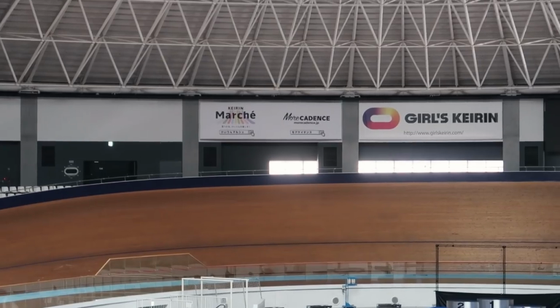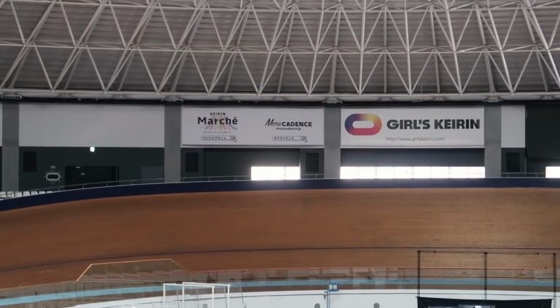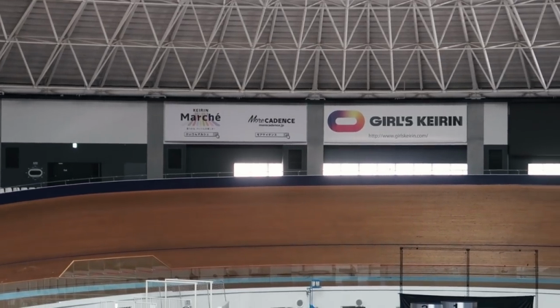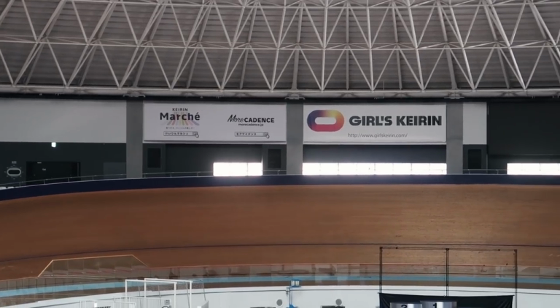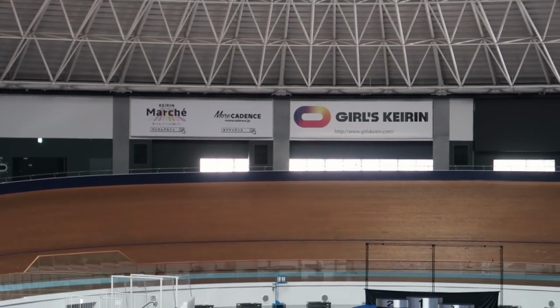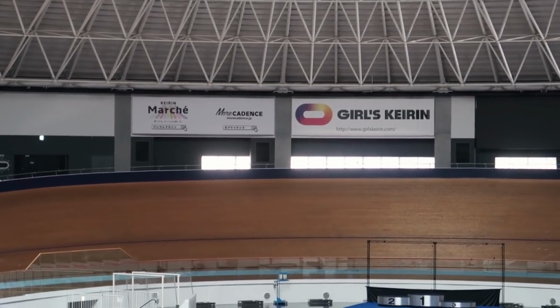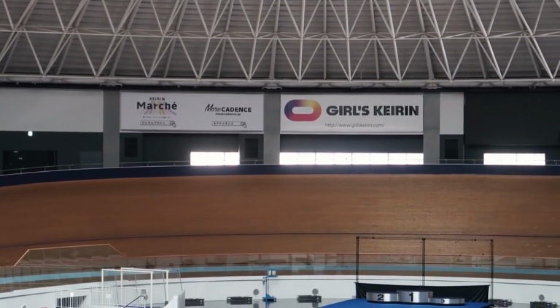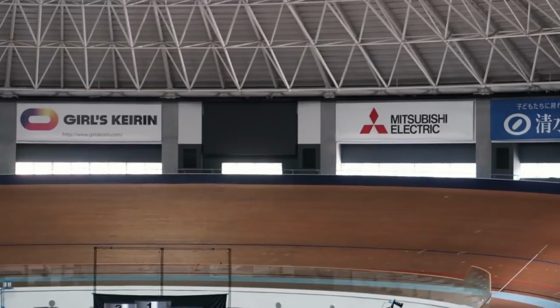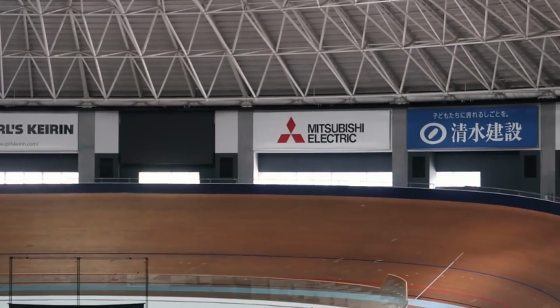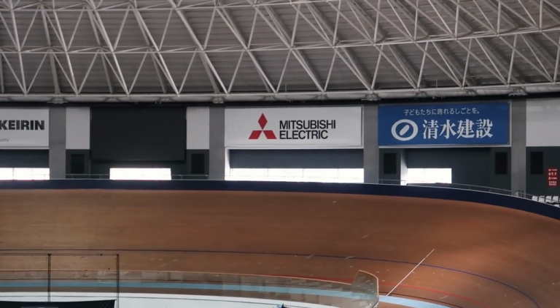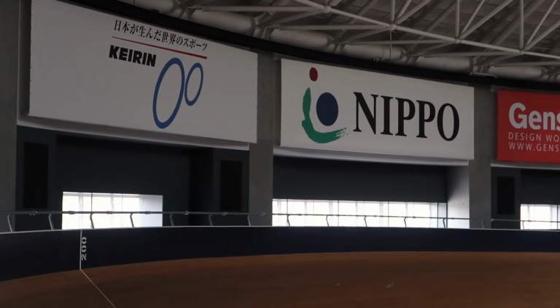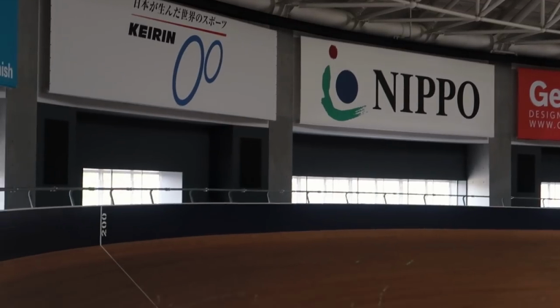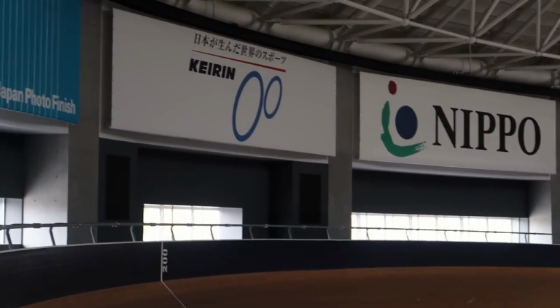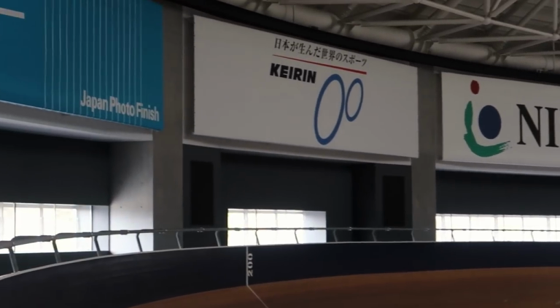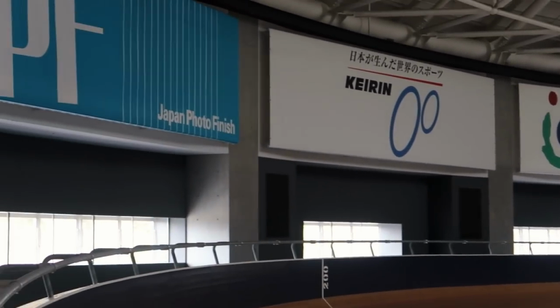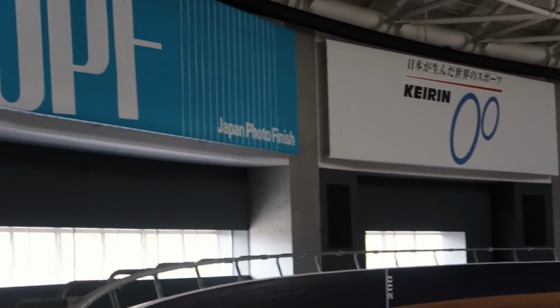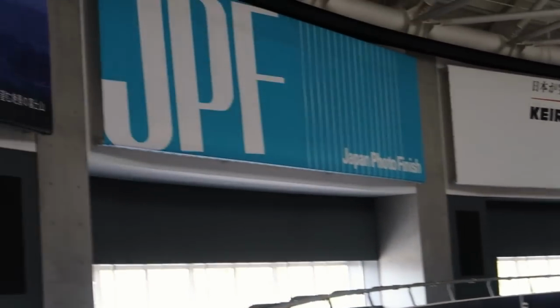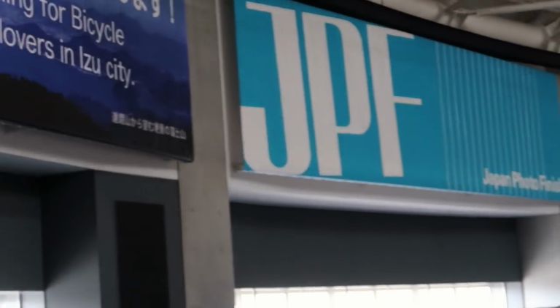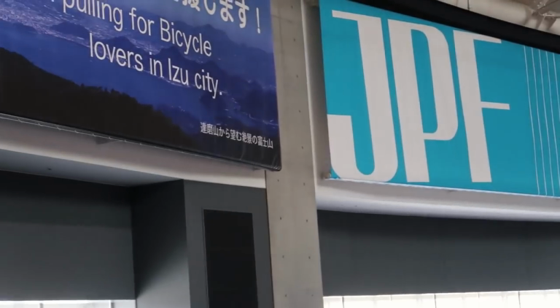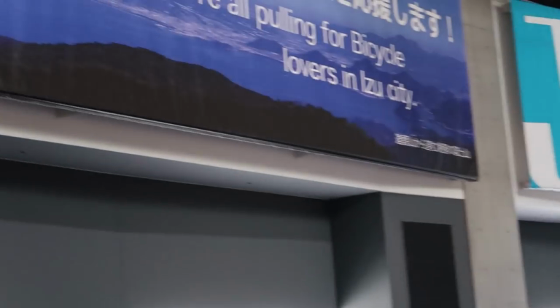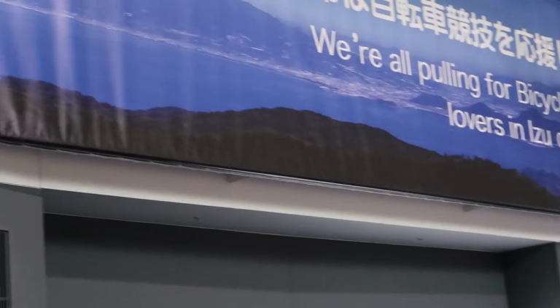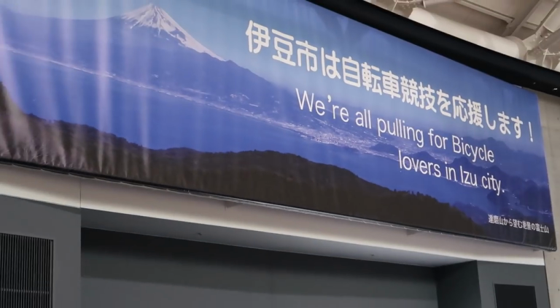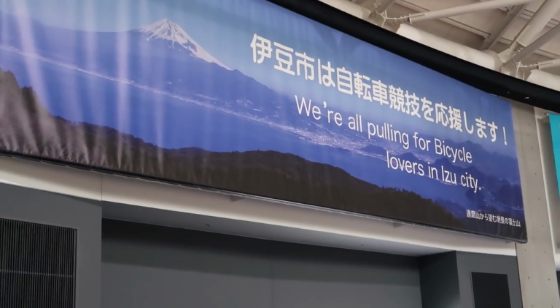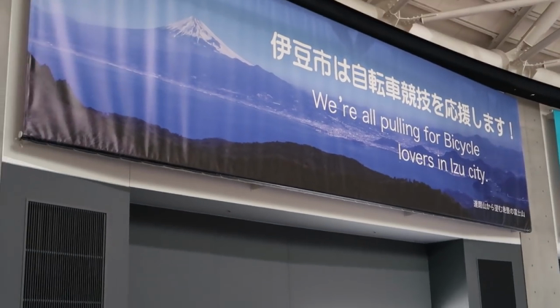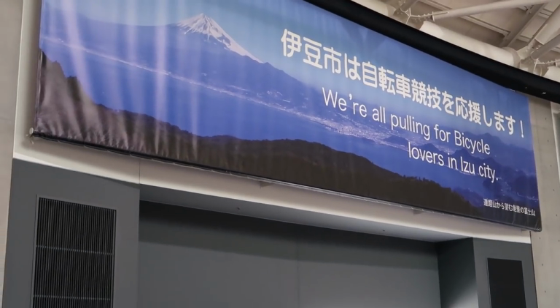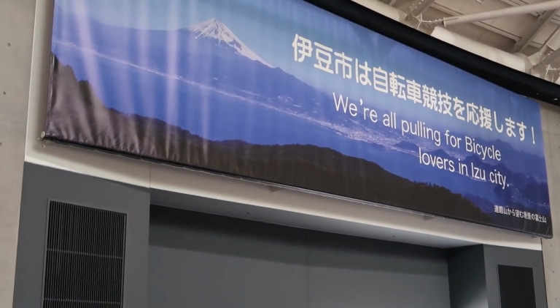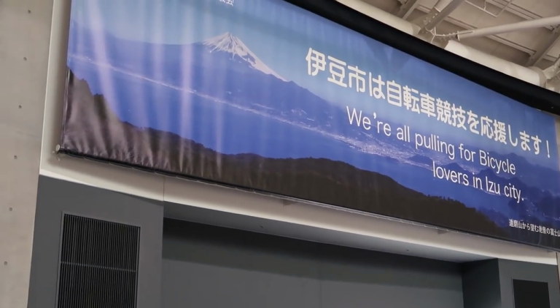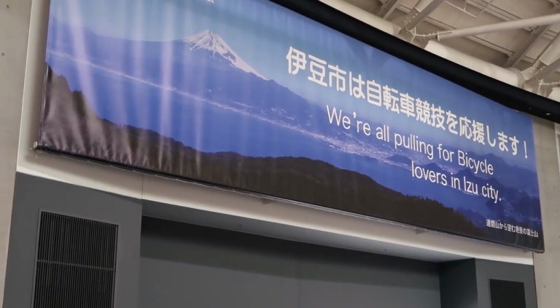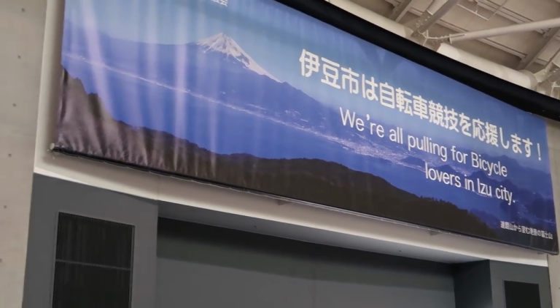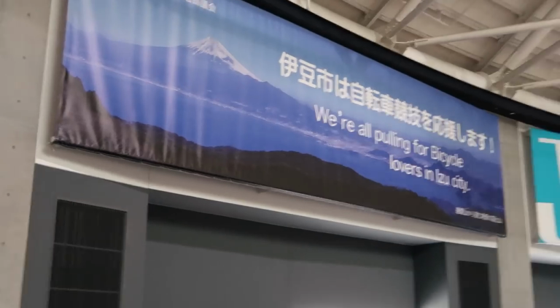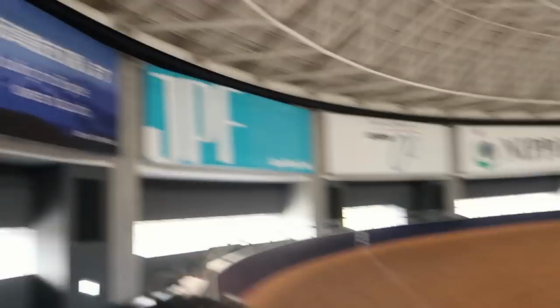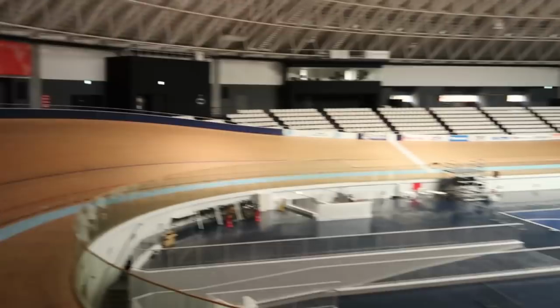Over there we've got some of the sponsors. So we've got the girls' Kerin, Mitsubishi, Nippo, the main Kirin association, Japan photo finish. We're all pulling for bicycle lovers in Izu city — promoting cycling here in Izu.